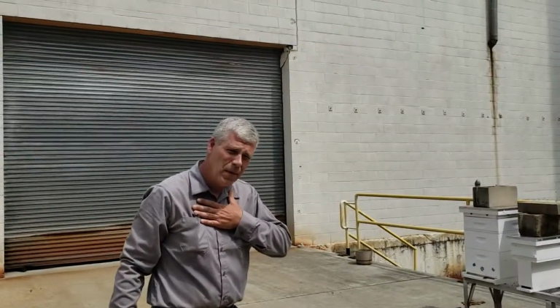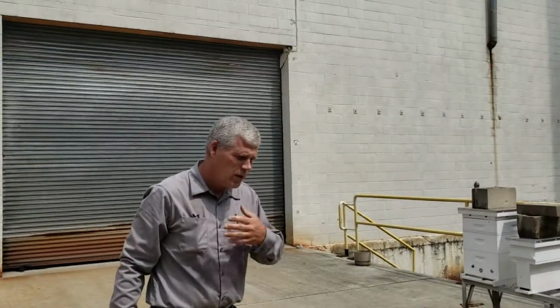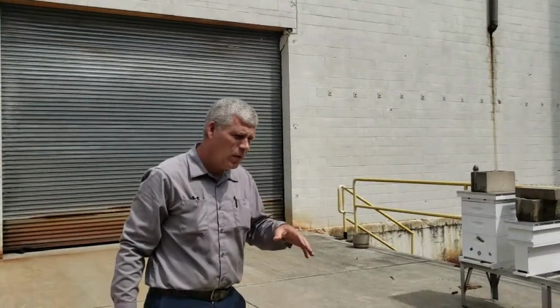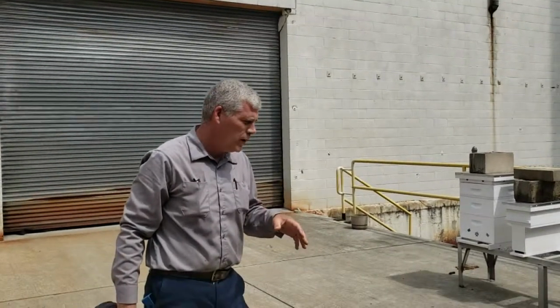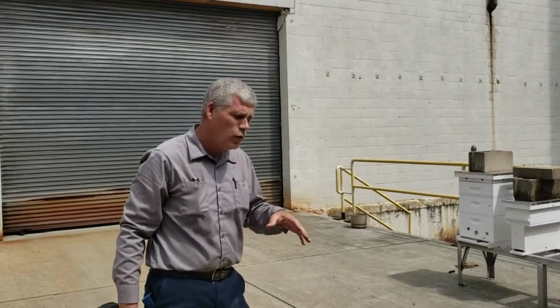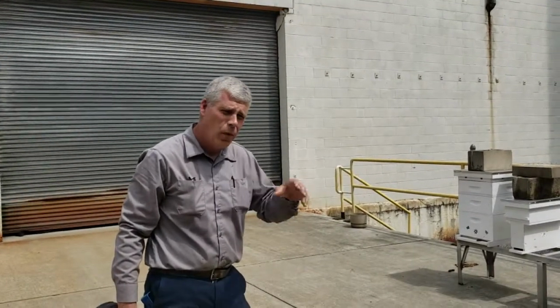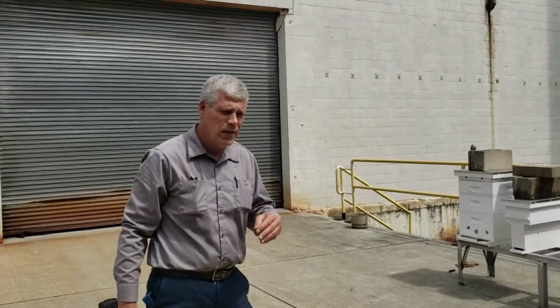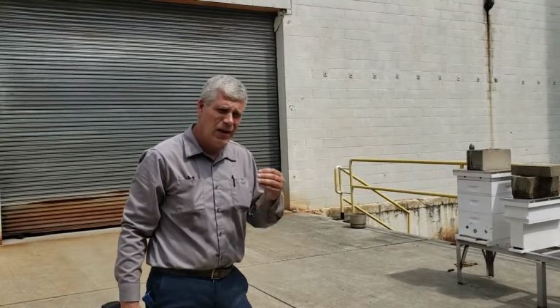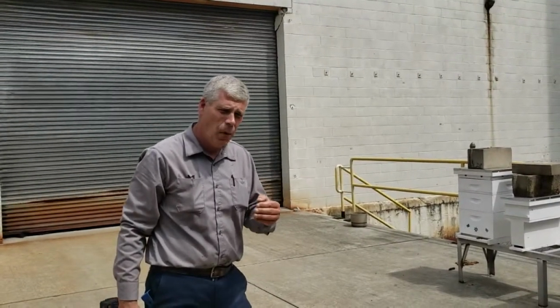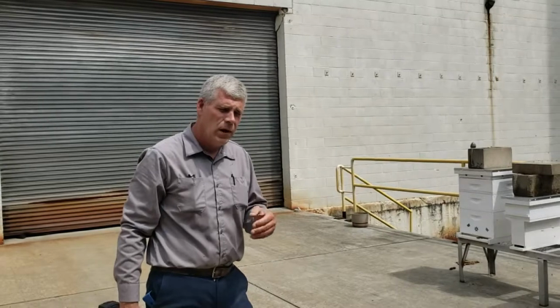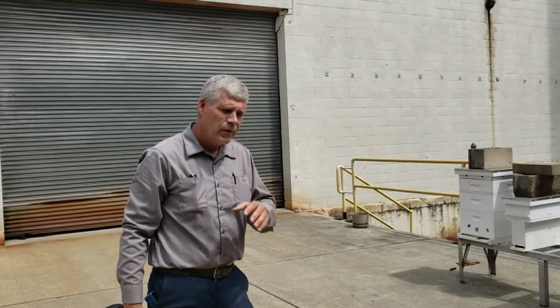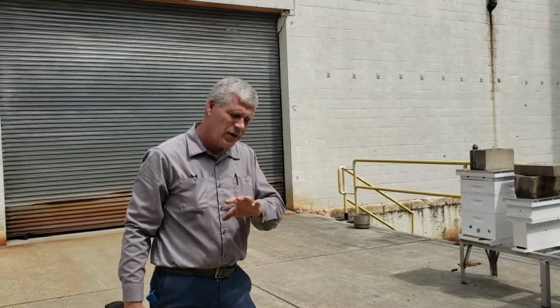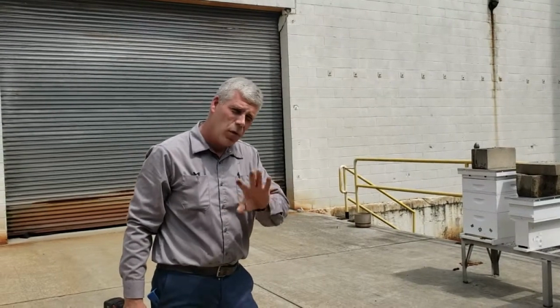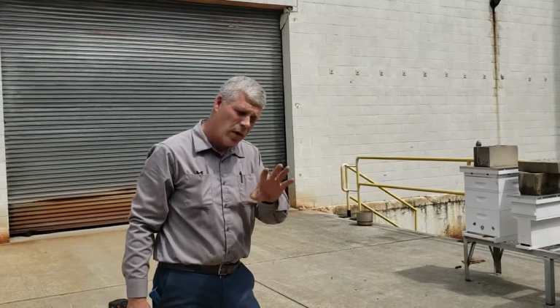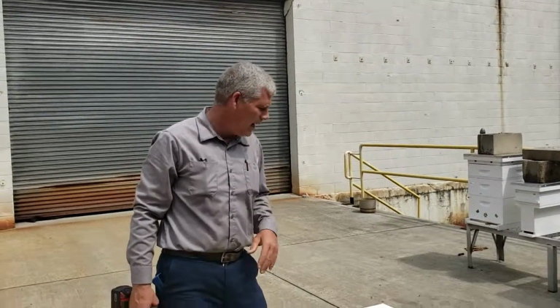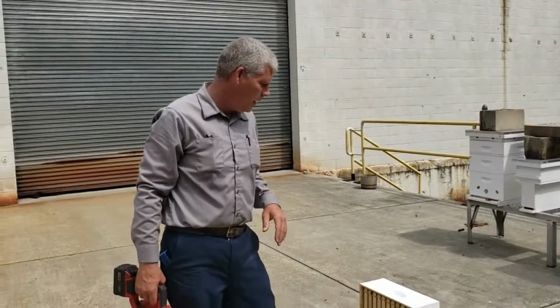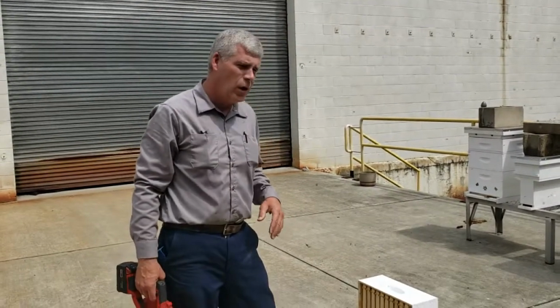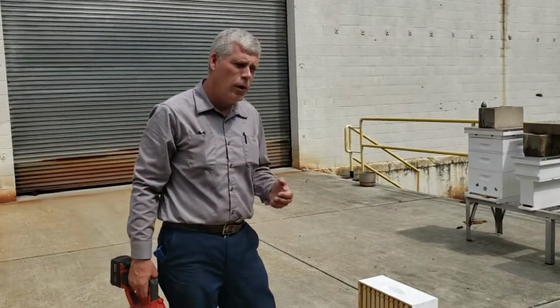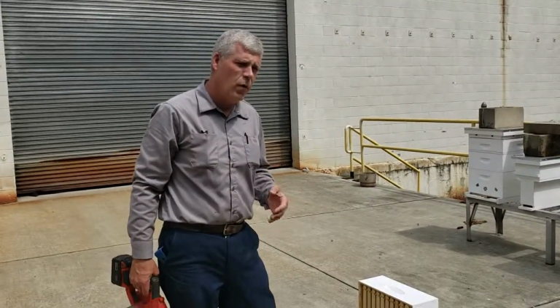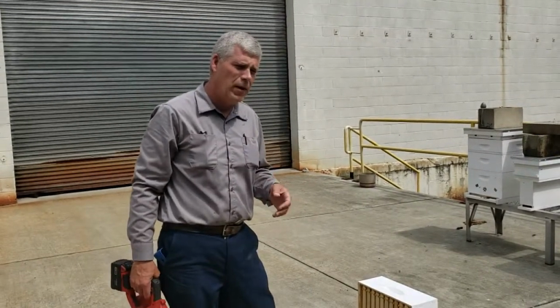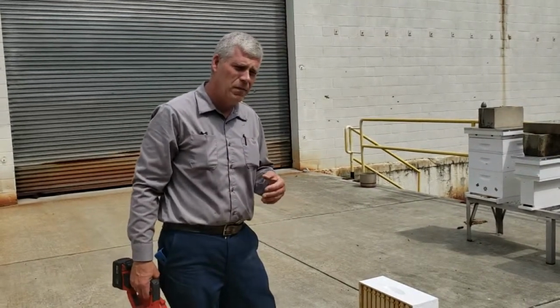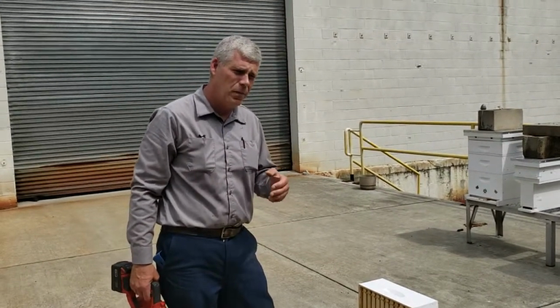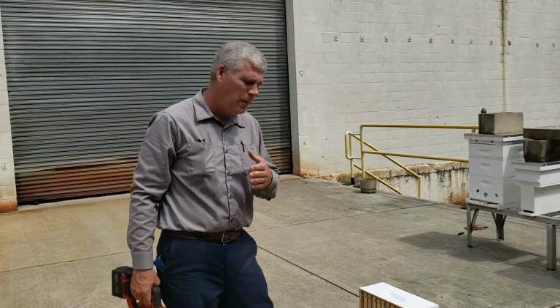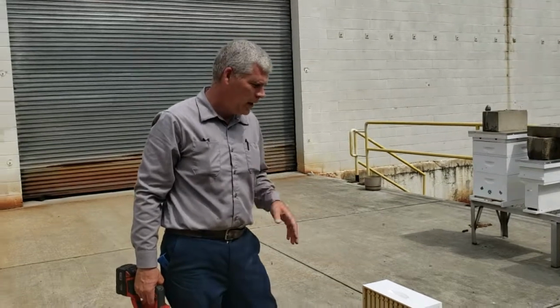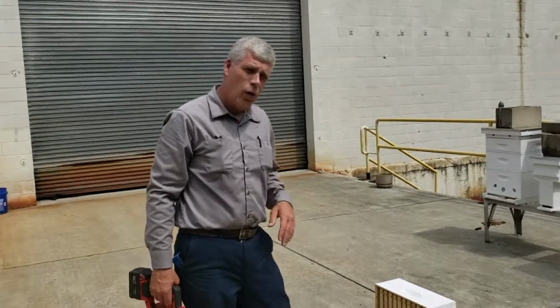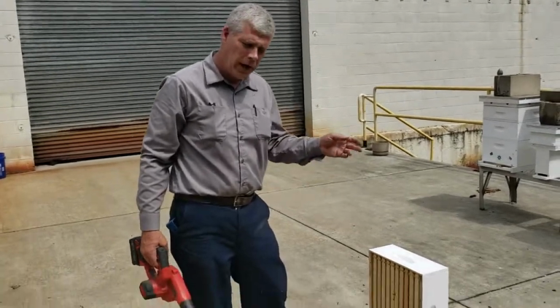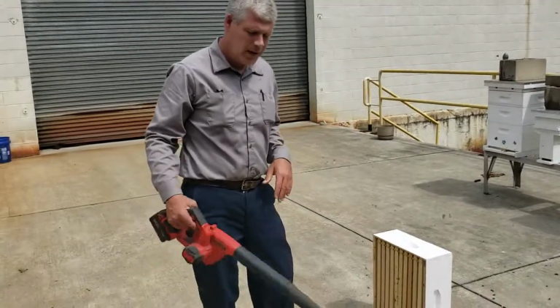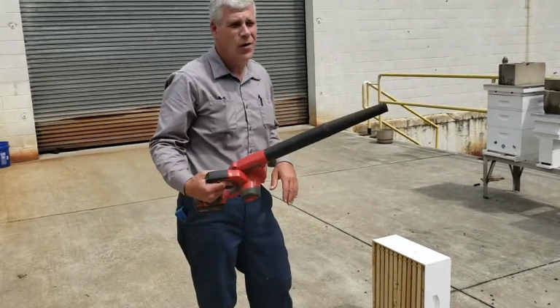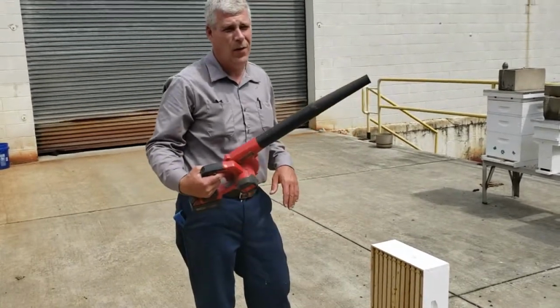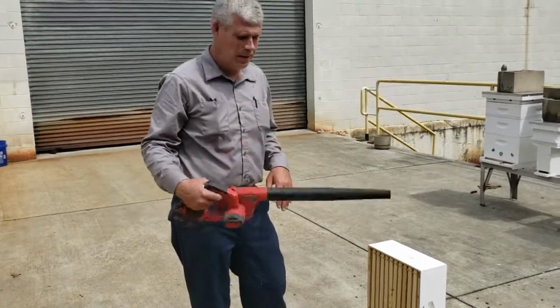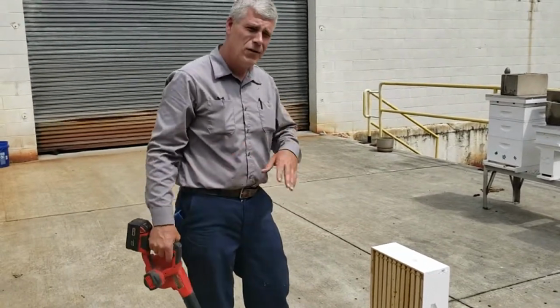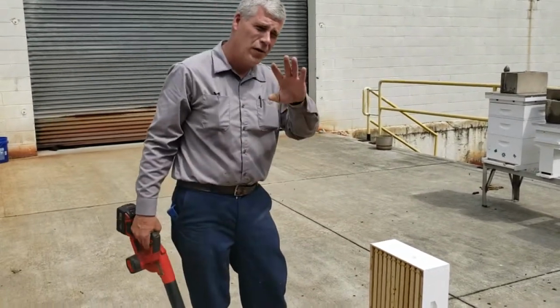That's why we don't want to use smoke — this is the best way. I don't like using the chemicals; there are chemicals with the treatment boards. There are also escape boards — the escape boards work okay if you've got a whole bunch of them, it works better. But we're in a hurry and this doesn't hurt them at all. Thanks for watching everybody.